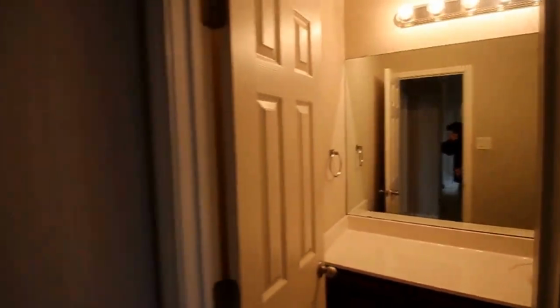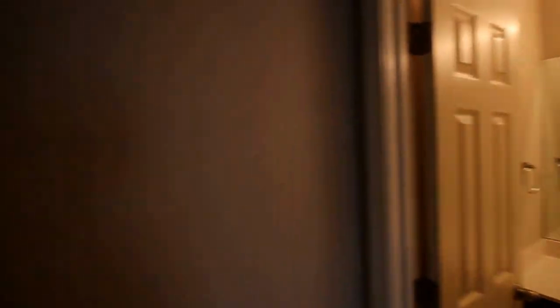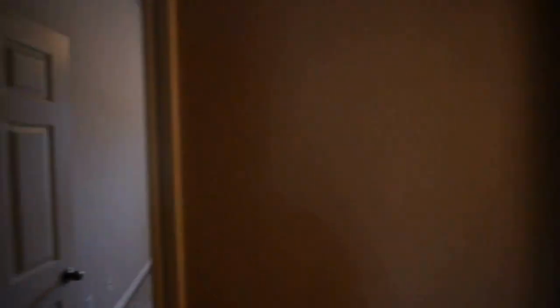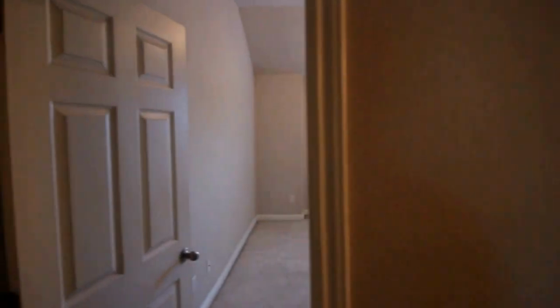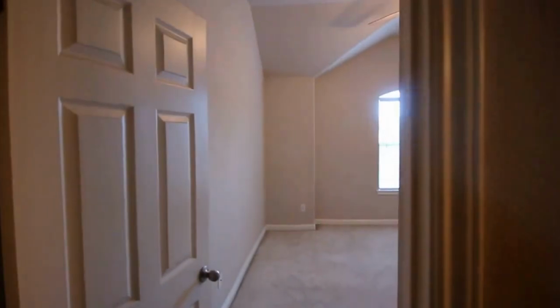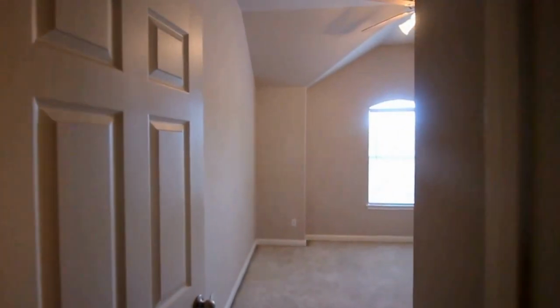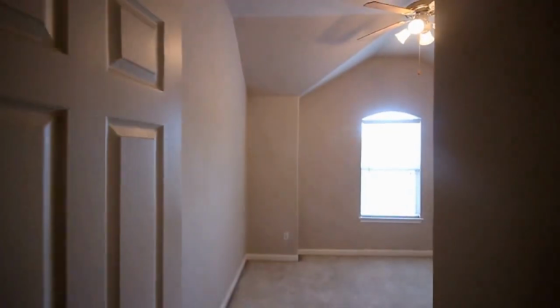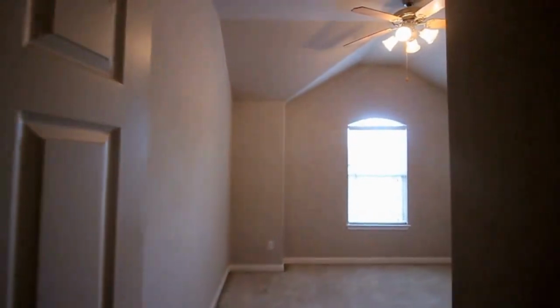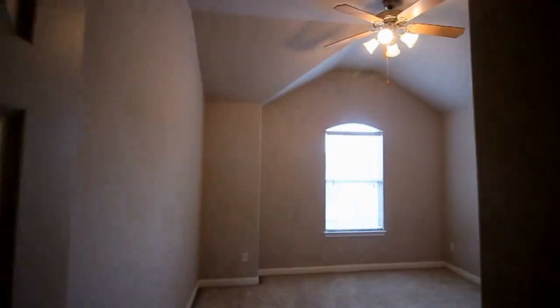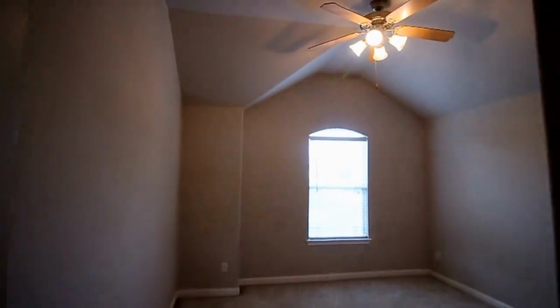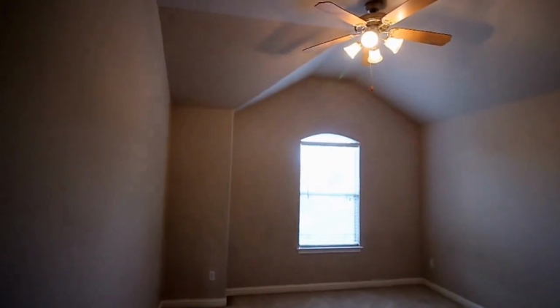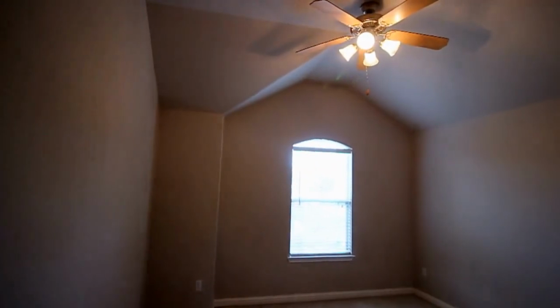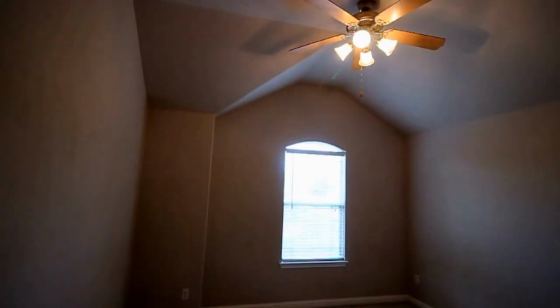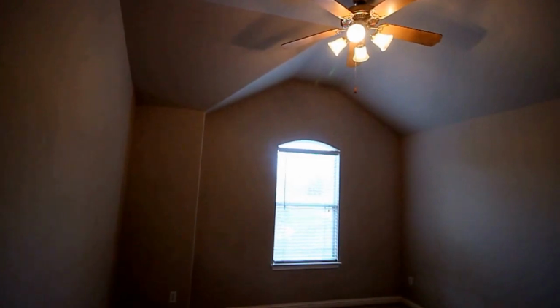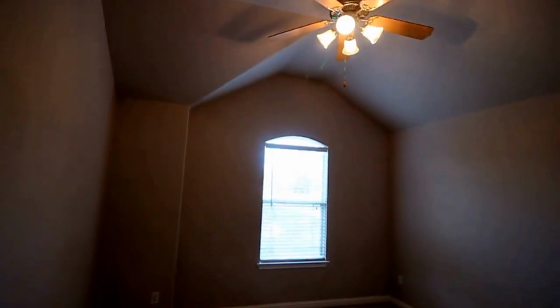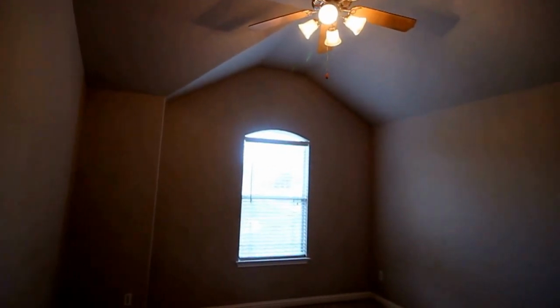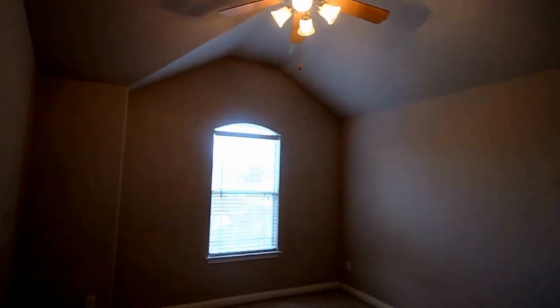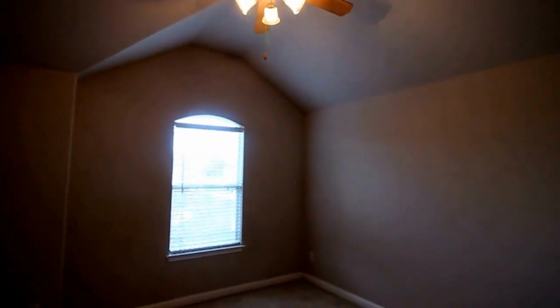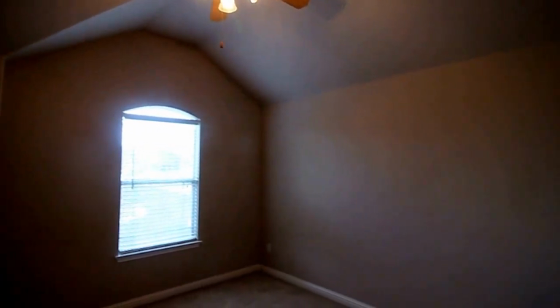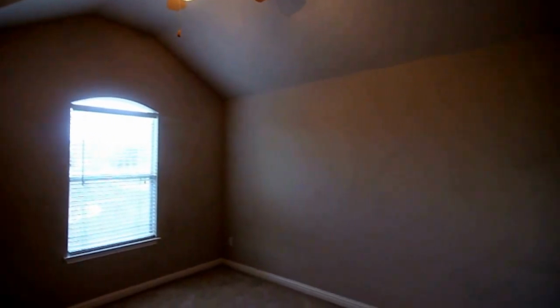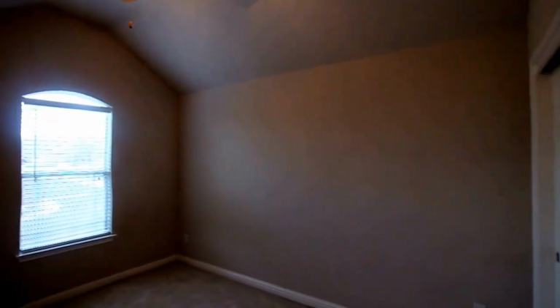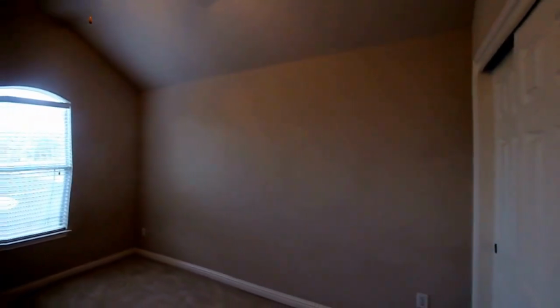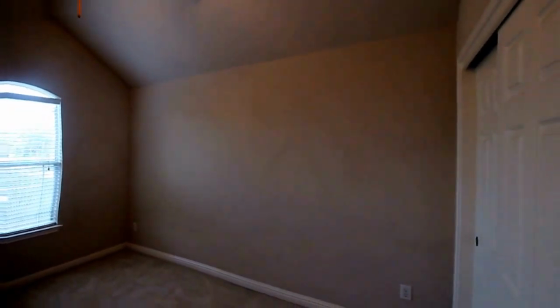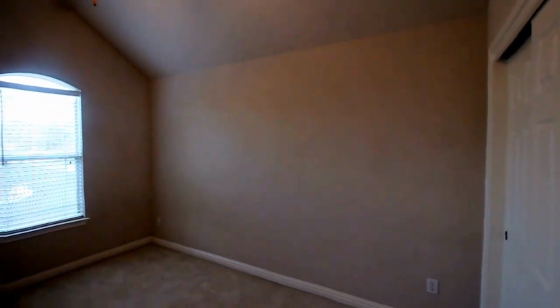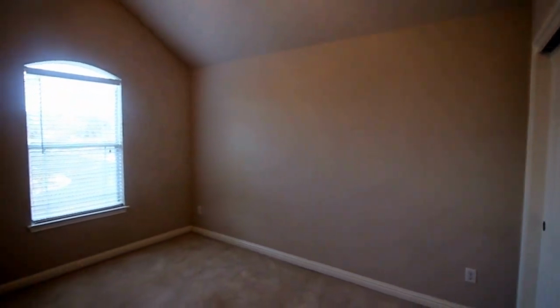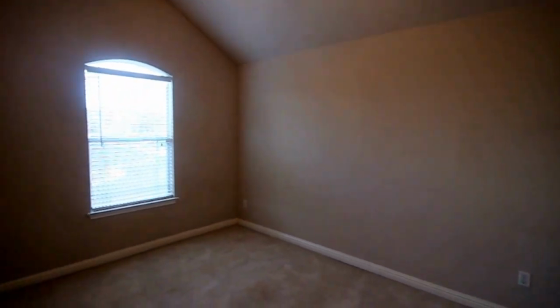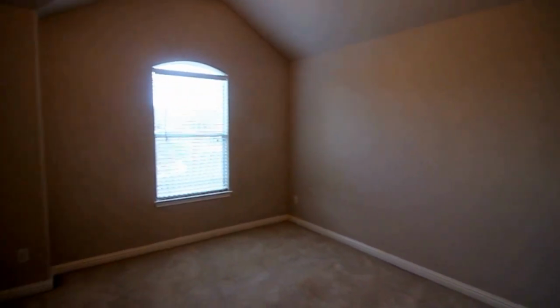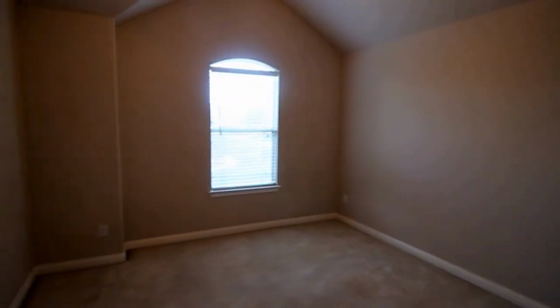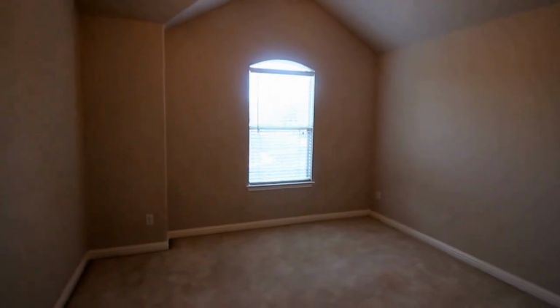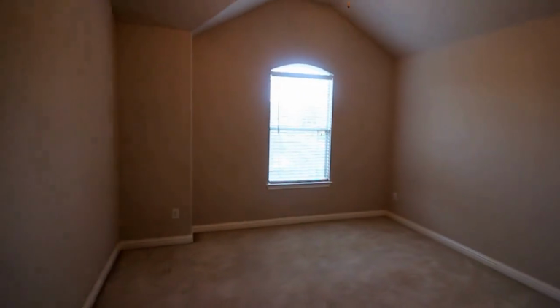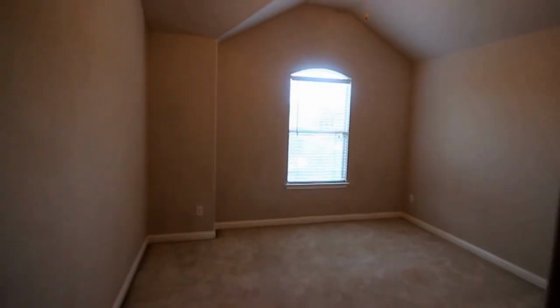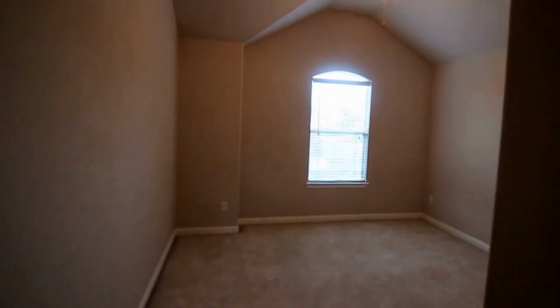We are going to head into the next bedroom. This bedroom is a little bit bigger than the other two. It features a ceiling fan as well, the sliding door closet there on the right, and a view of the front yard.